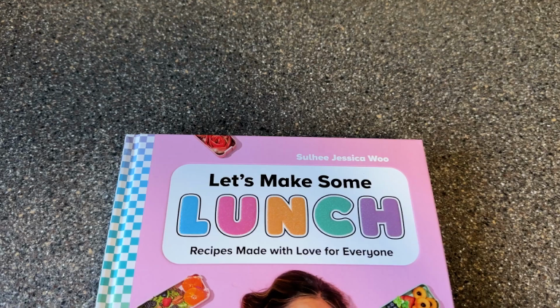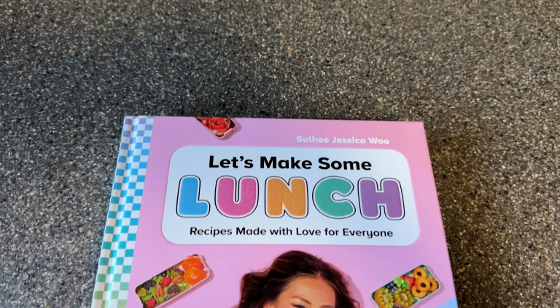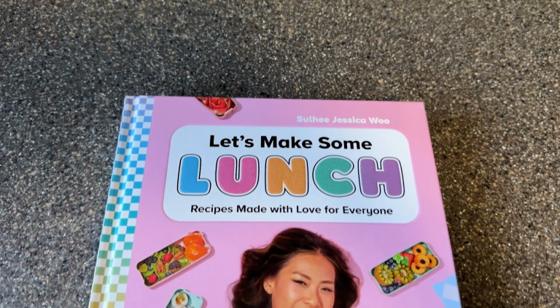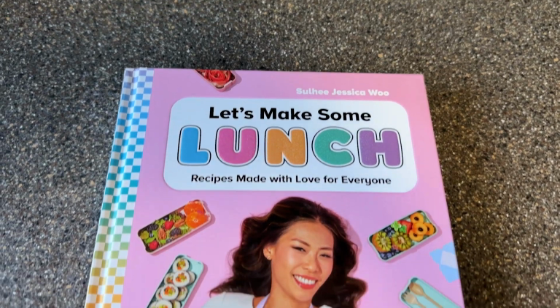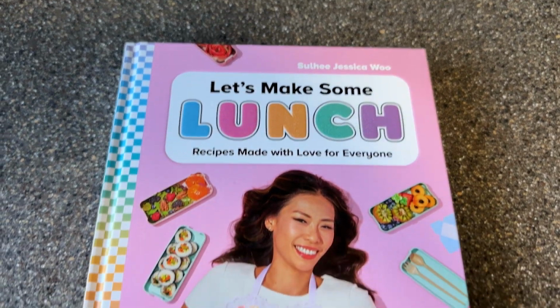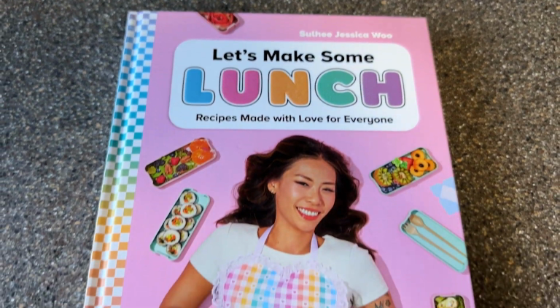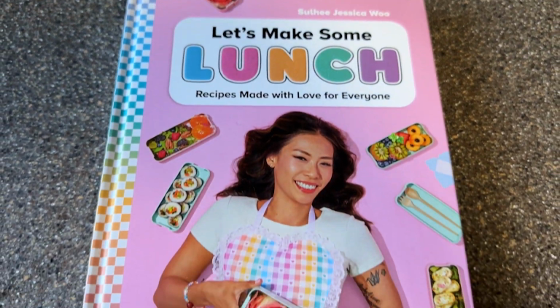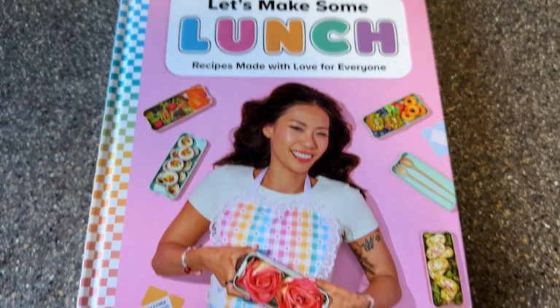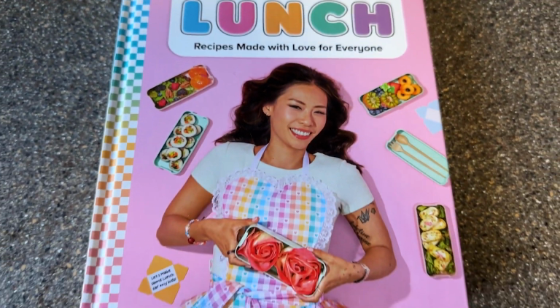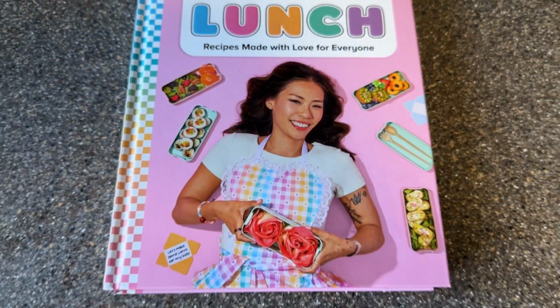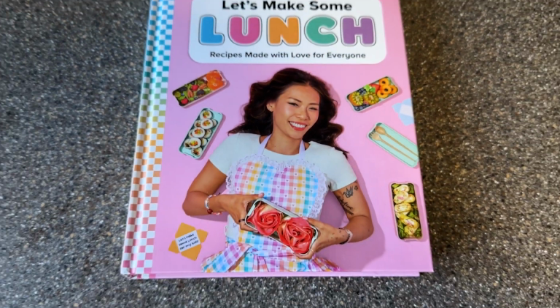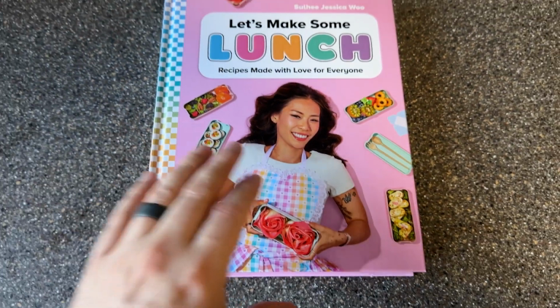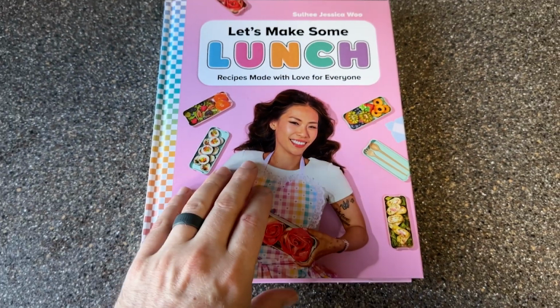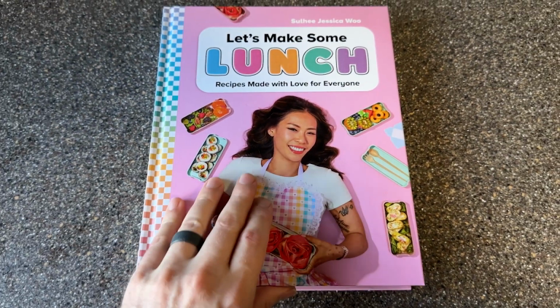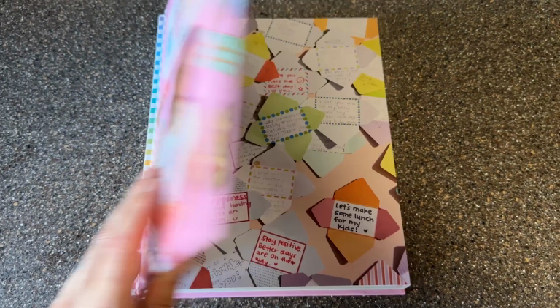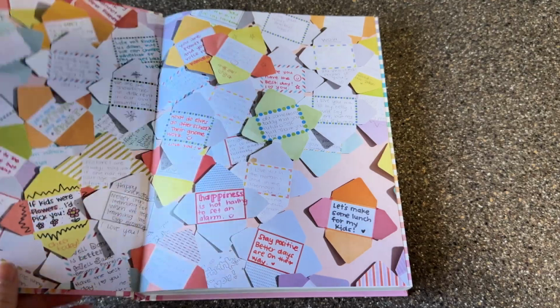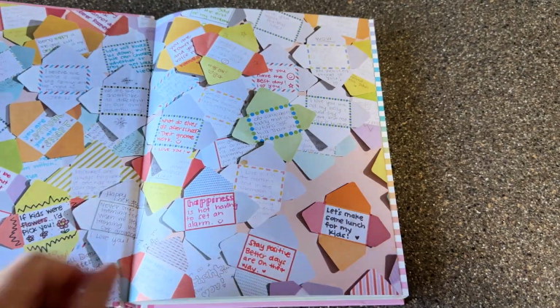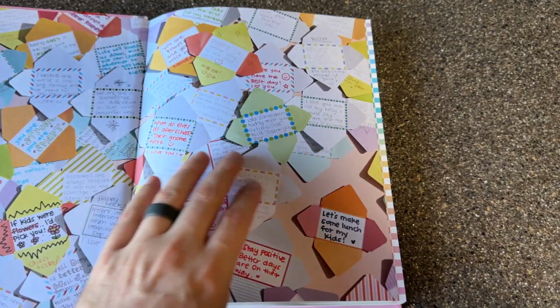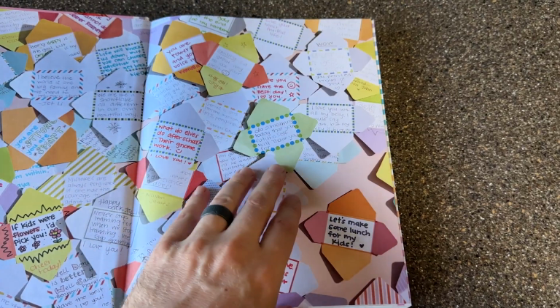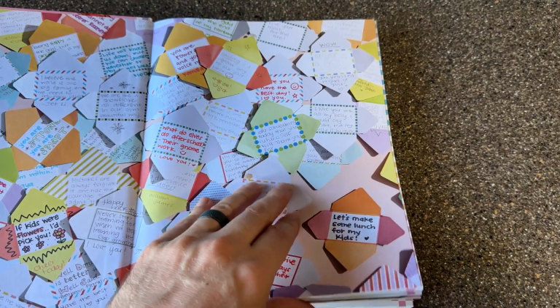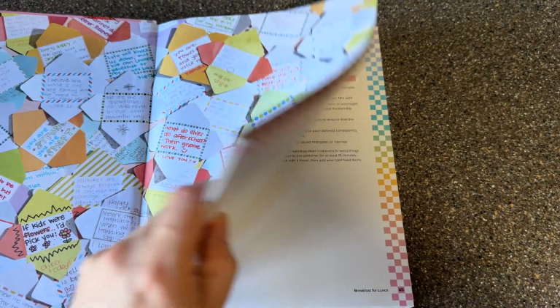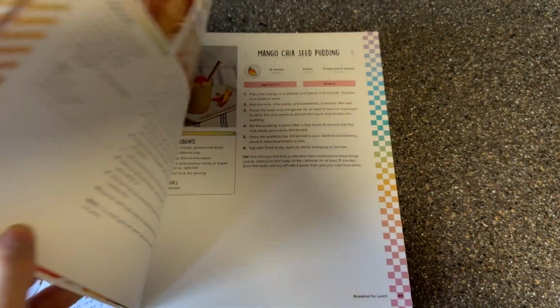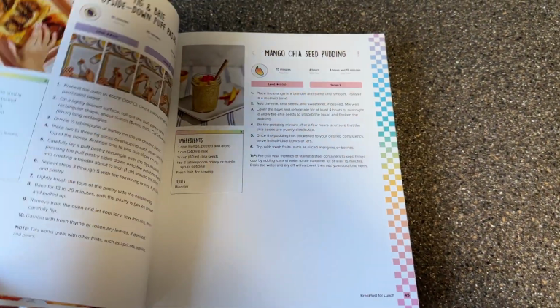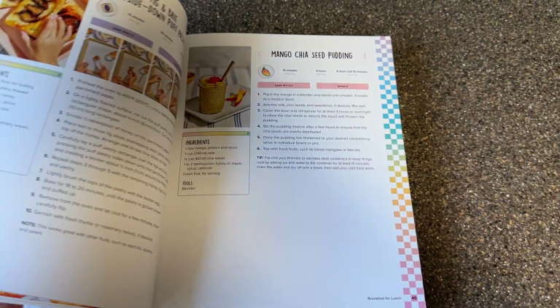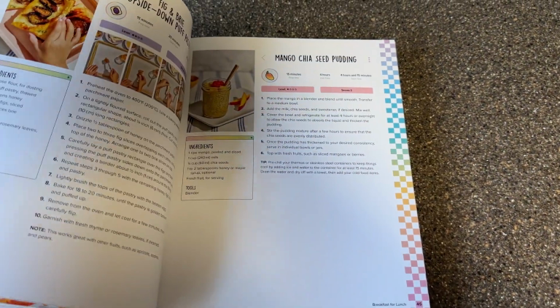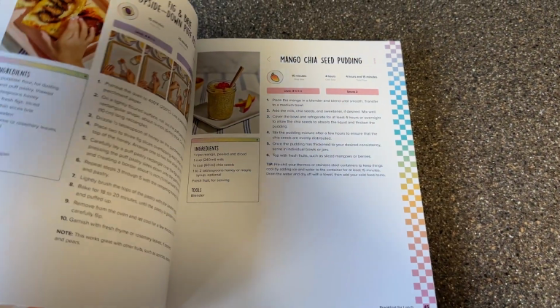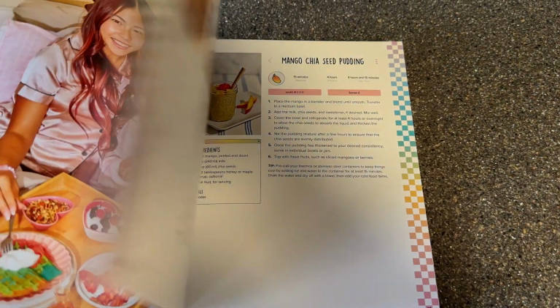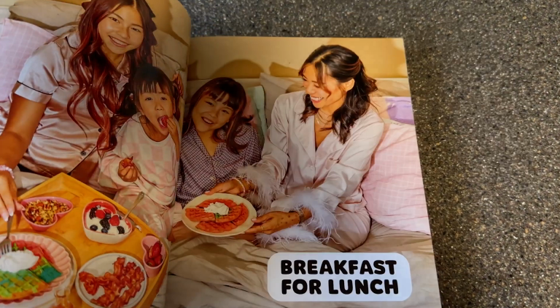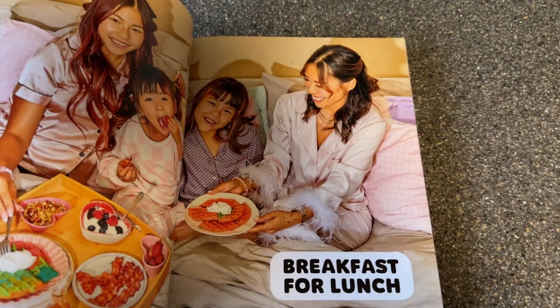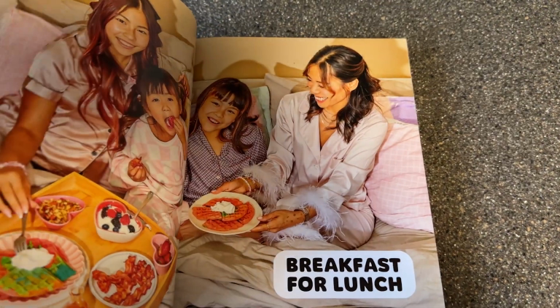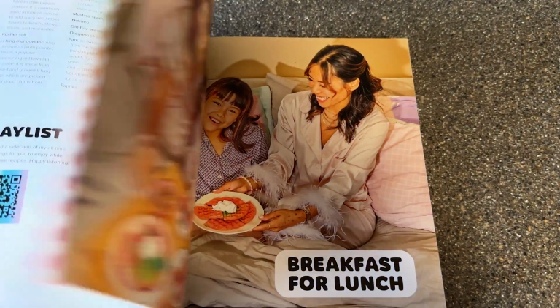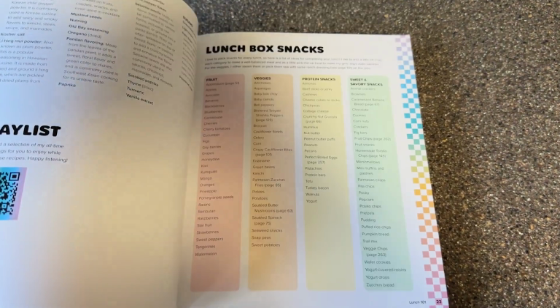This book is packed with over 150 recipes, perfect for lunch makers of all experience levels. Jessica, known as the Bento Box Queen, has really thought of everything.